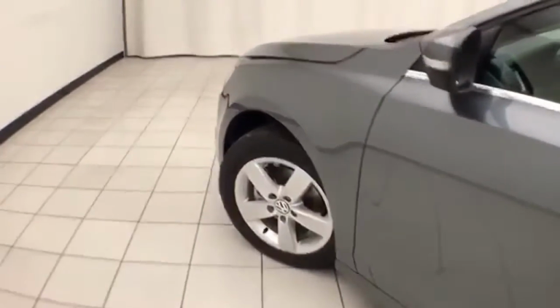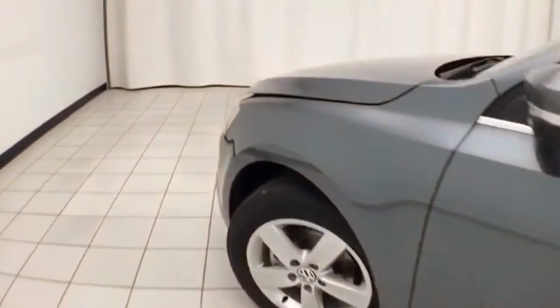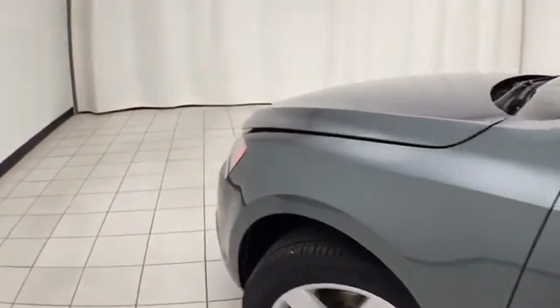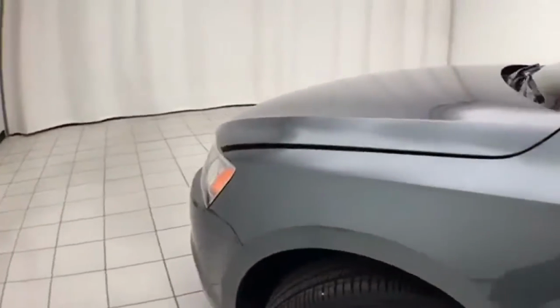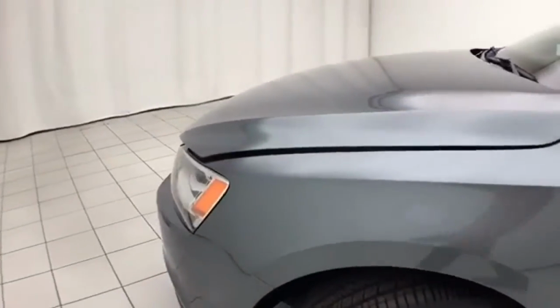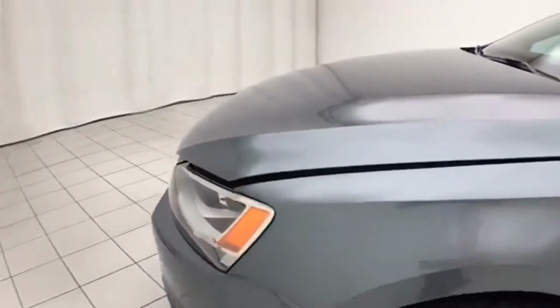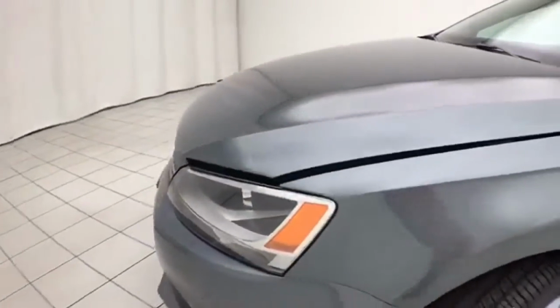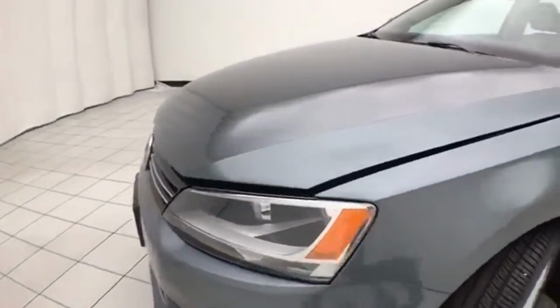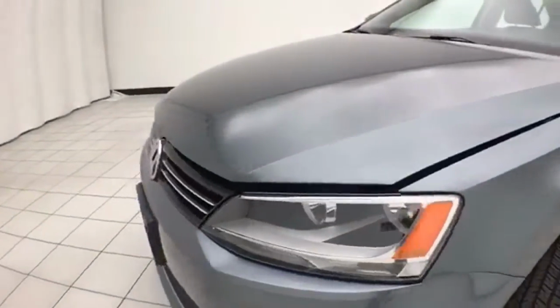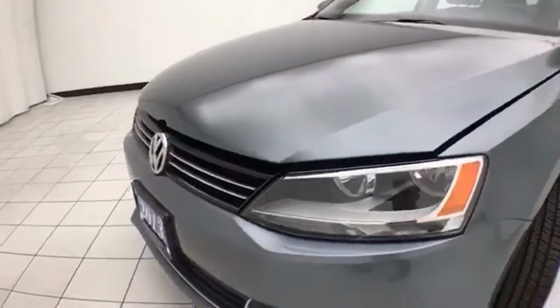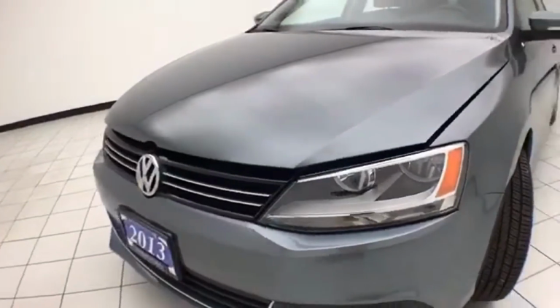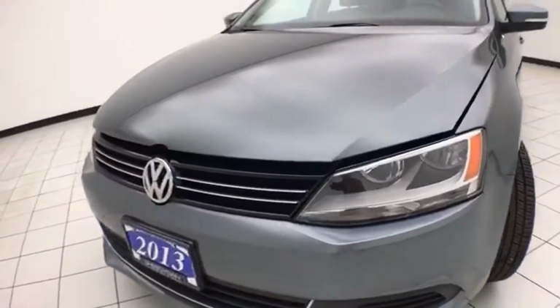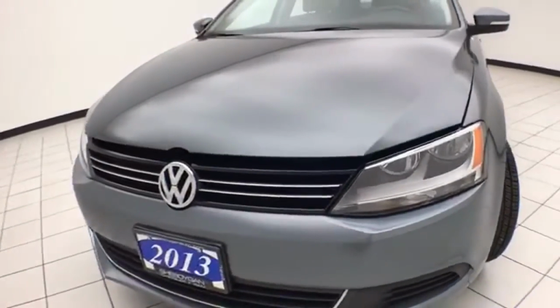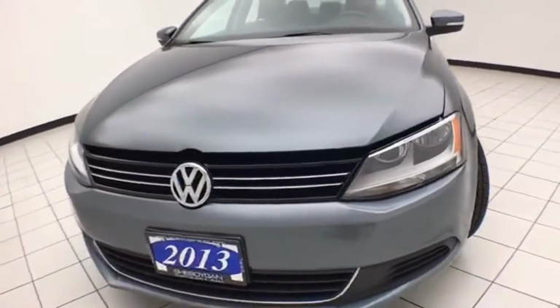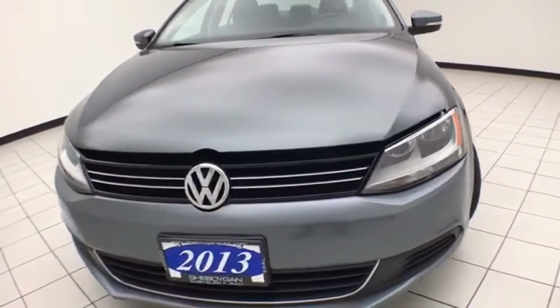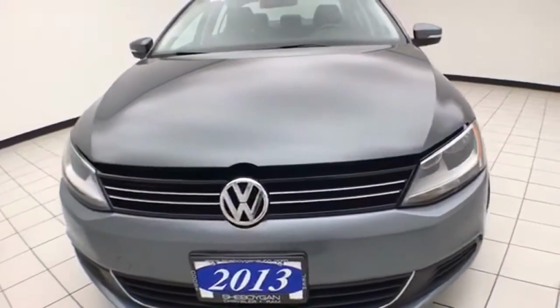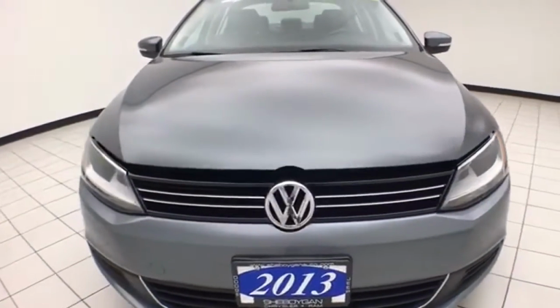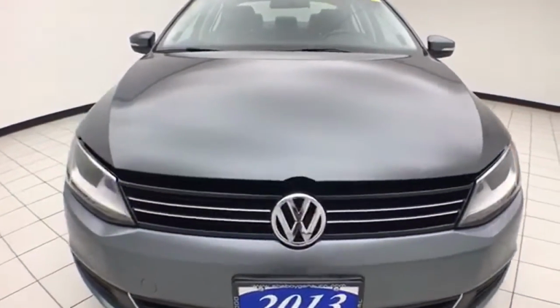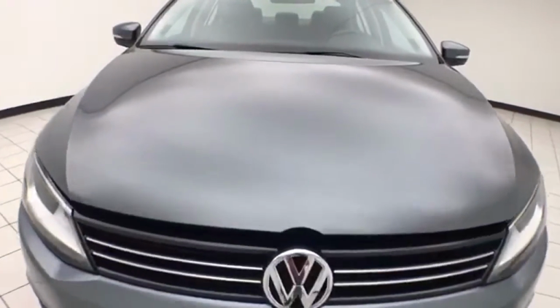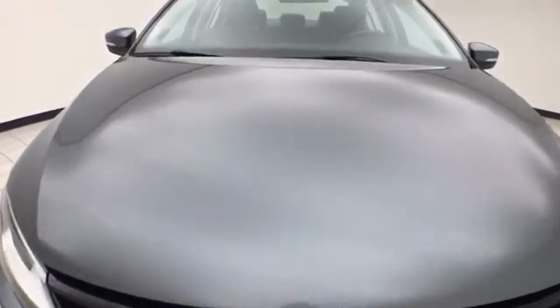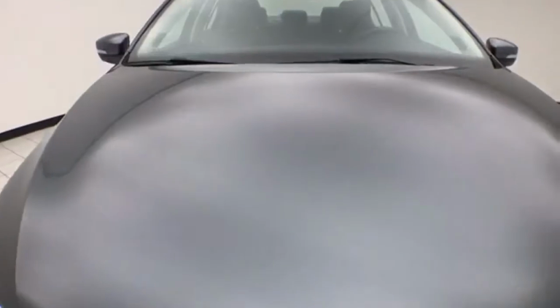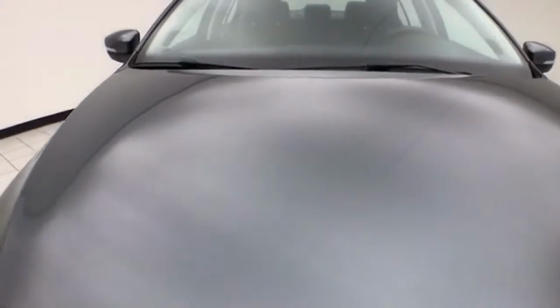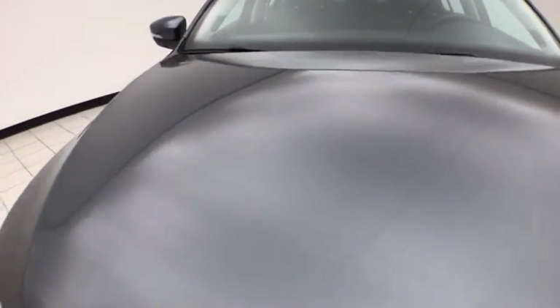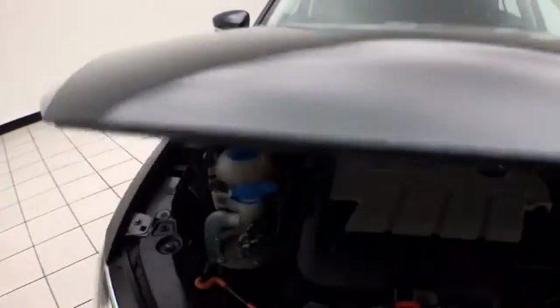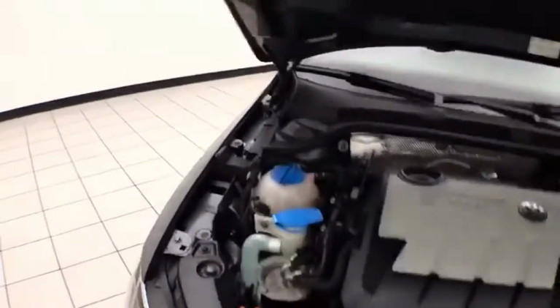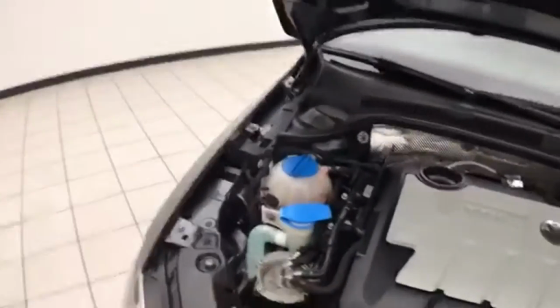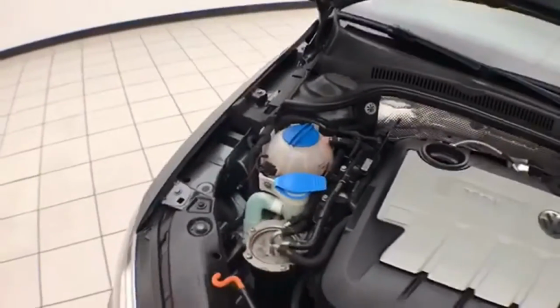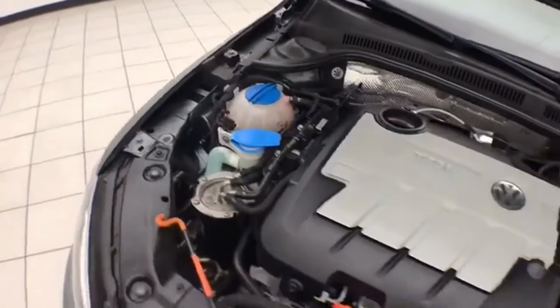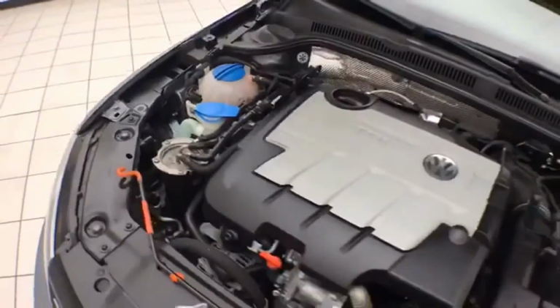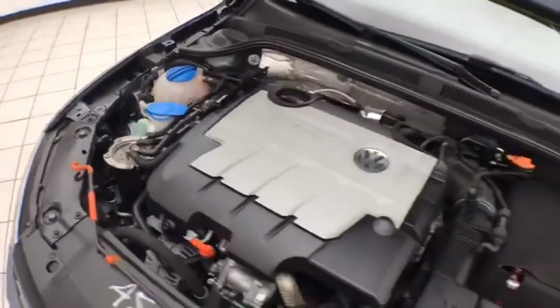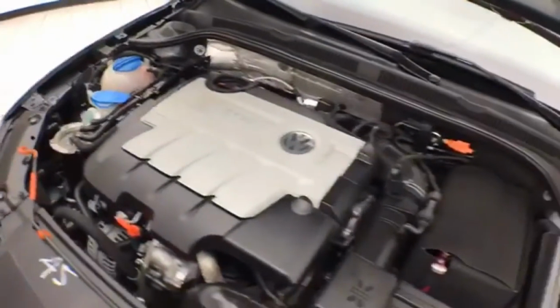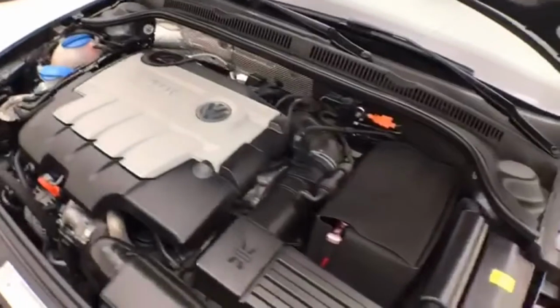Under the hood, this TDI has a two-liter turbocharged diesel four-cylinder. Just as clean under the hood as the rest of the car.